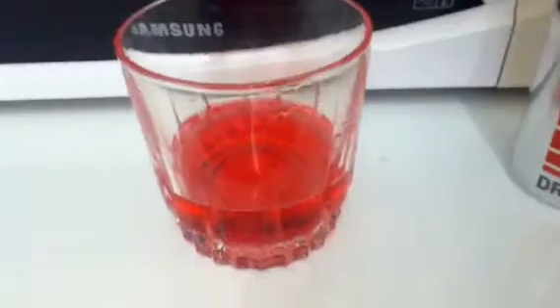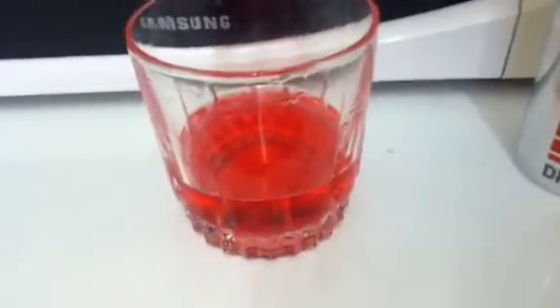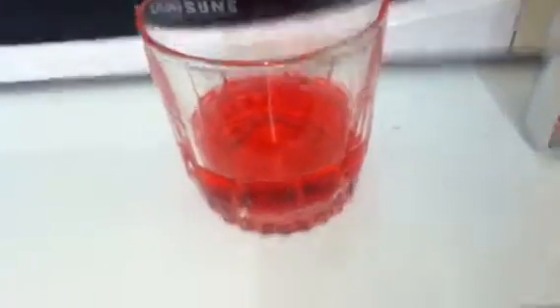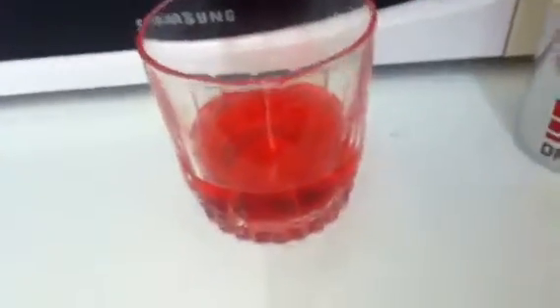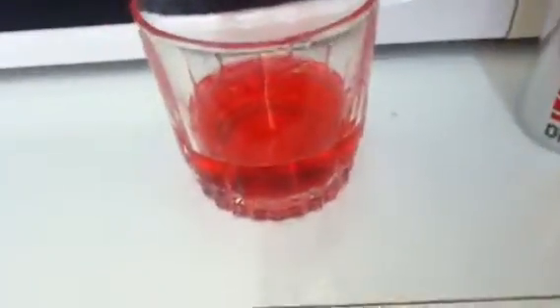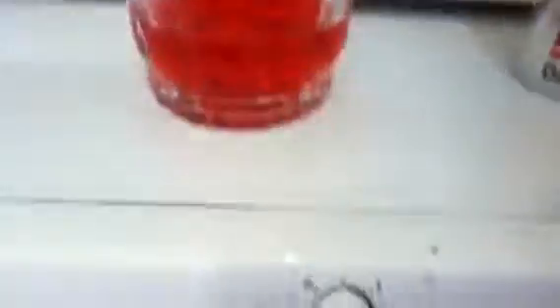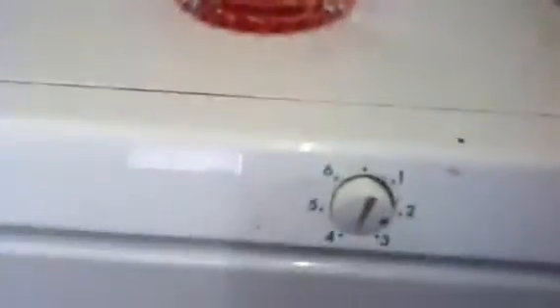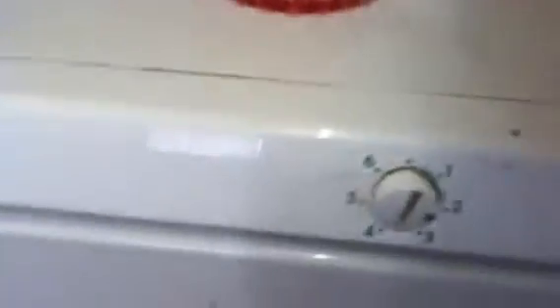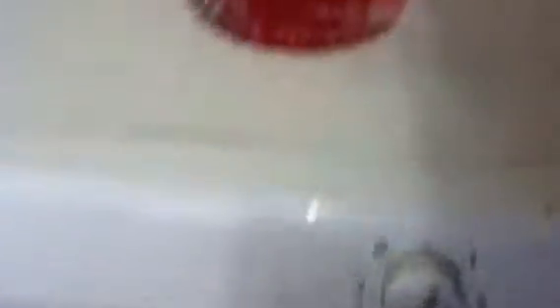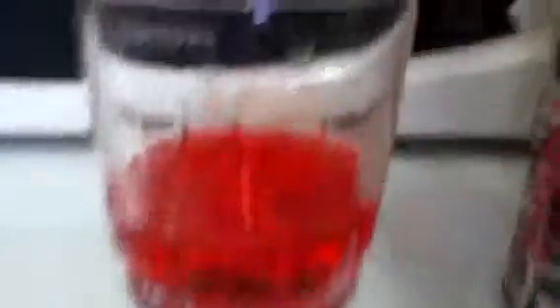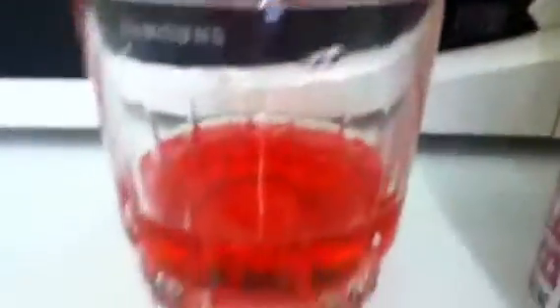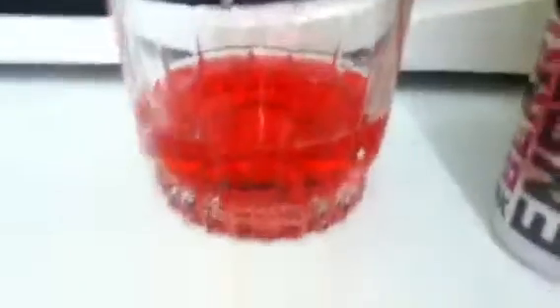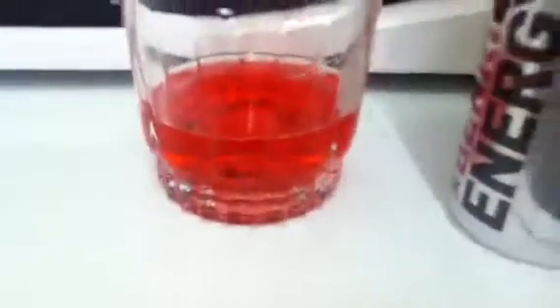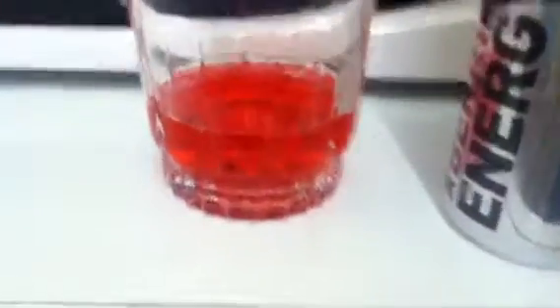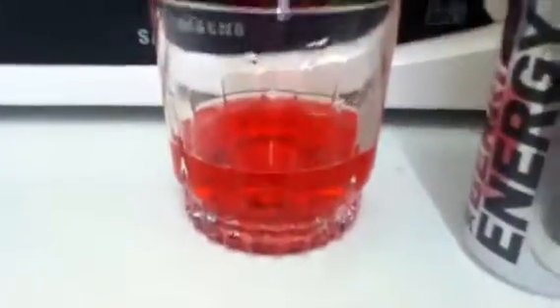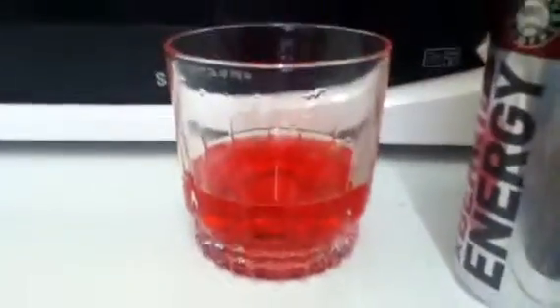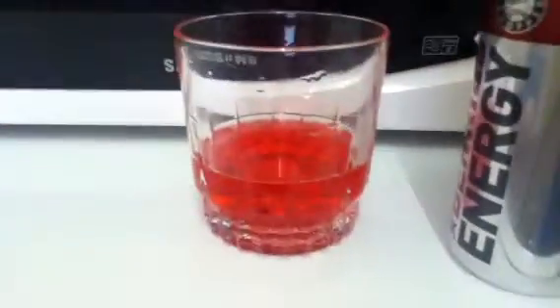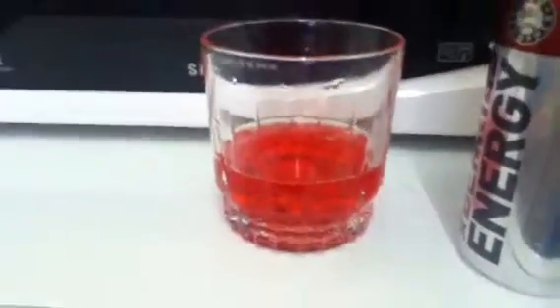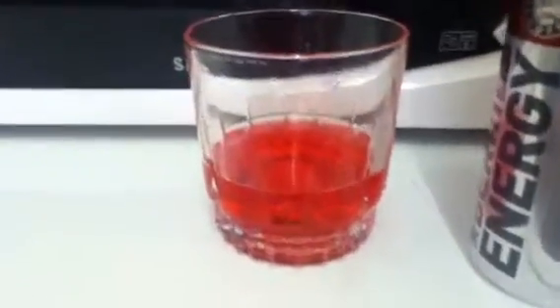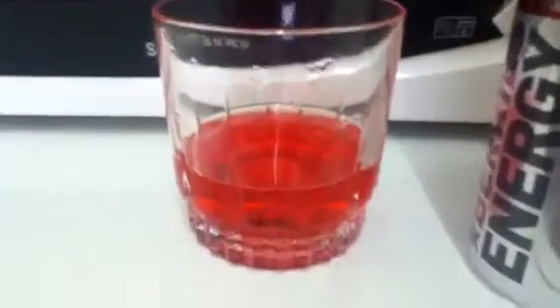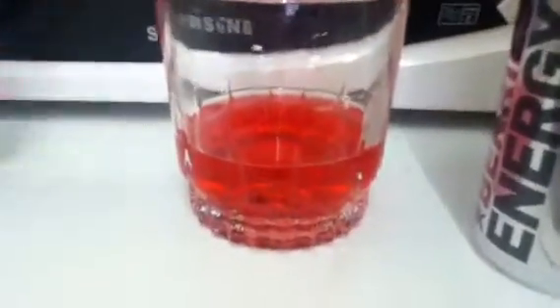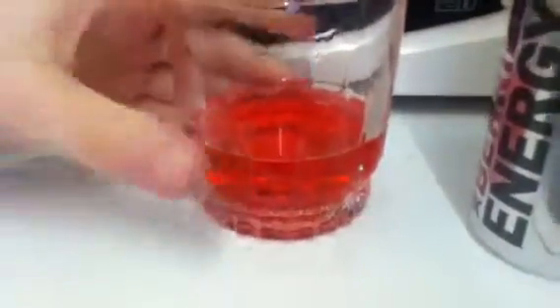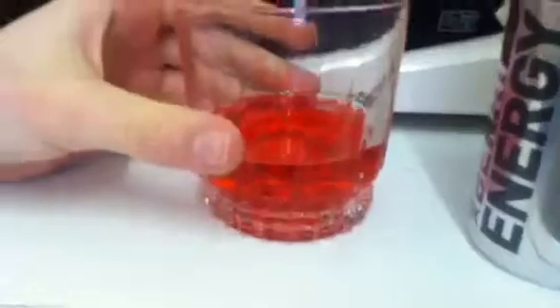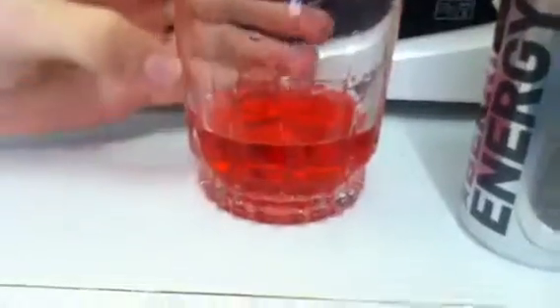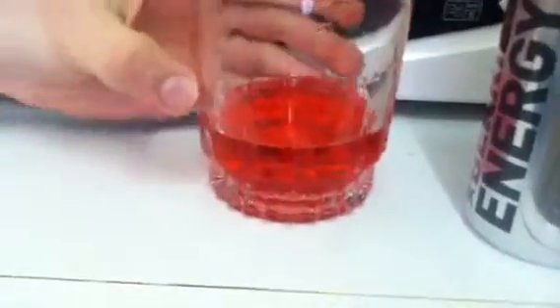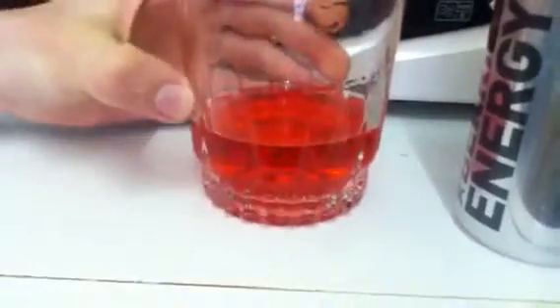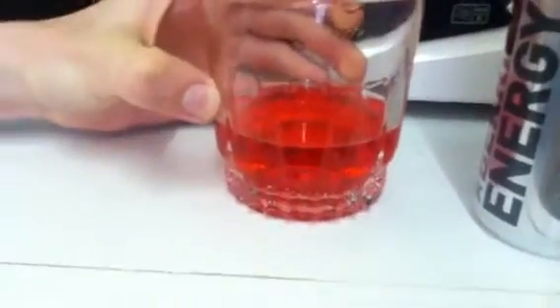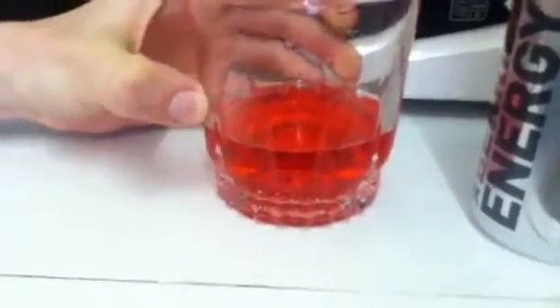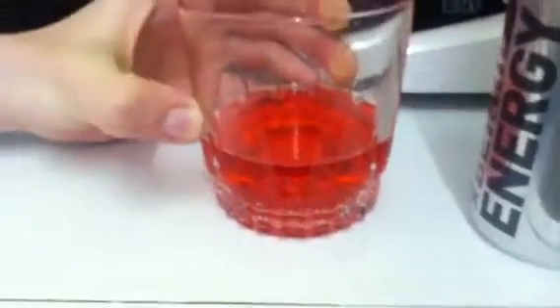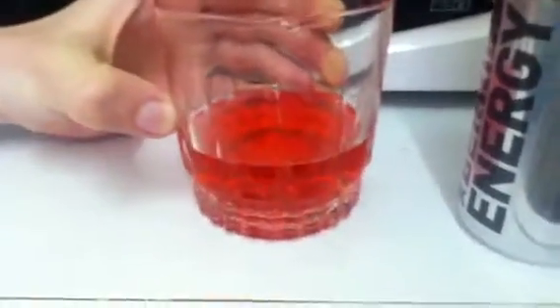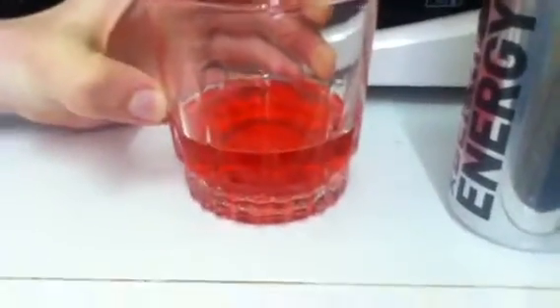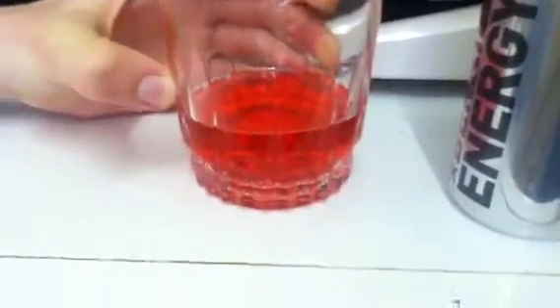It tastes kind of like a cherry flavoured drink. If you put cherry on this, I would just think it was a cherry flavour. It doesn't taste like an energy drink. It's not that bad, but it's quite cheap. Yeah, that's pretty much all I have to say about it. Thanks for watching.